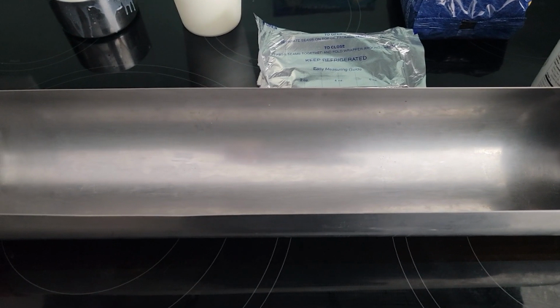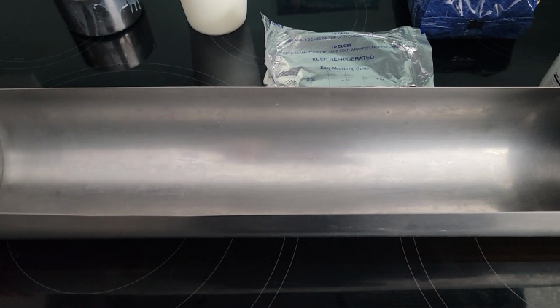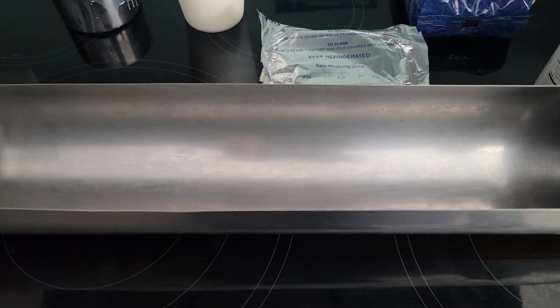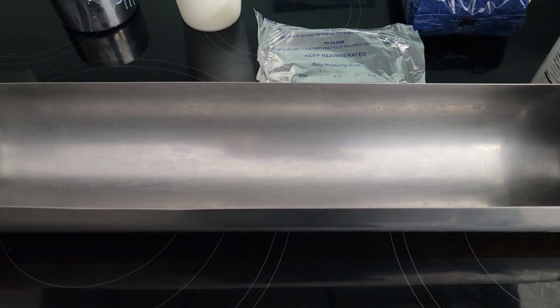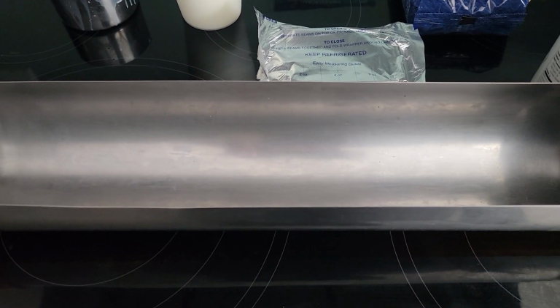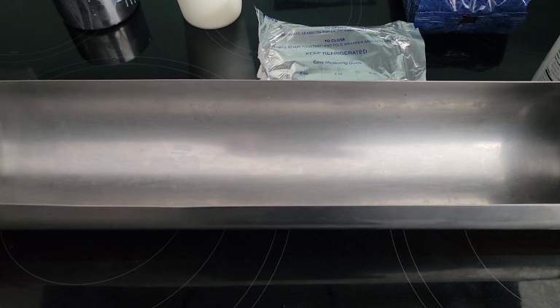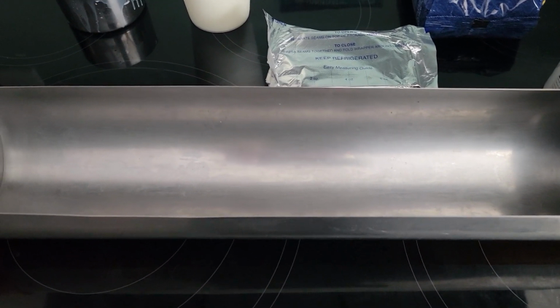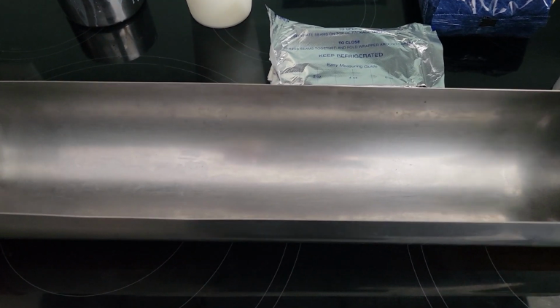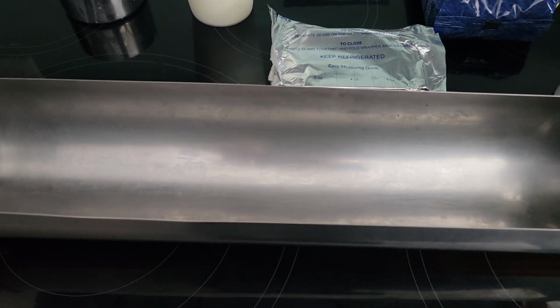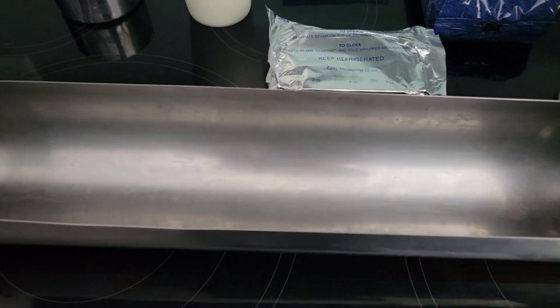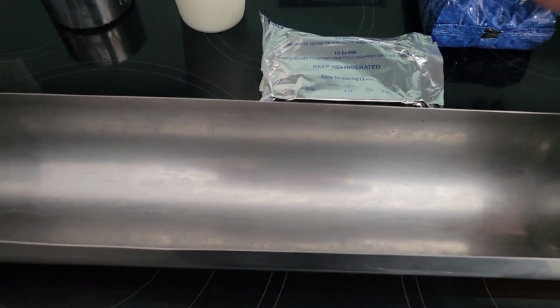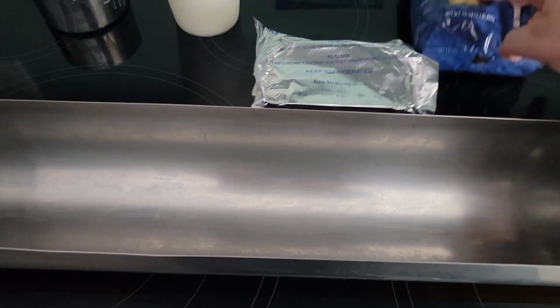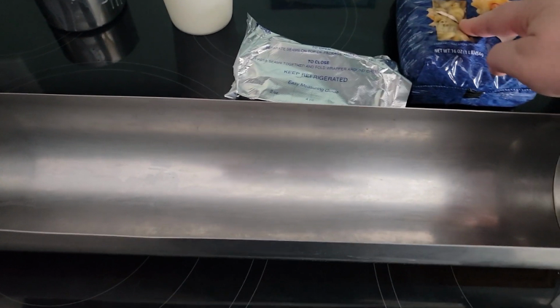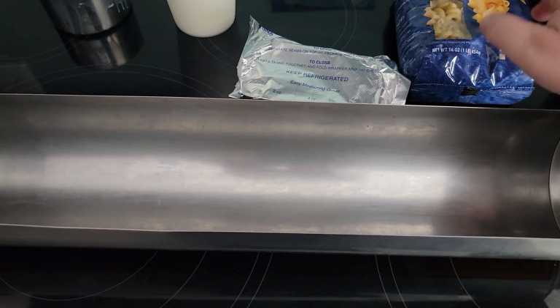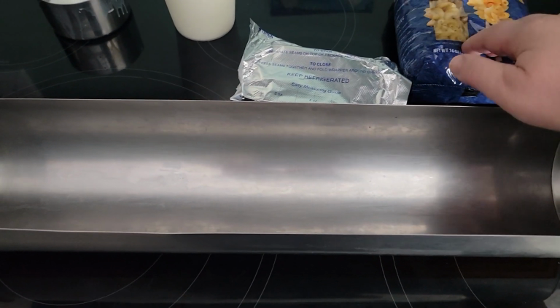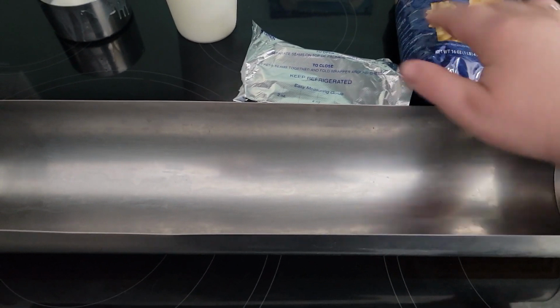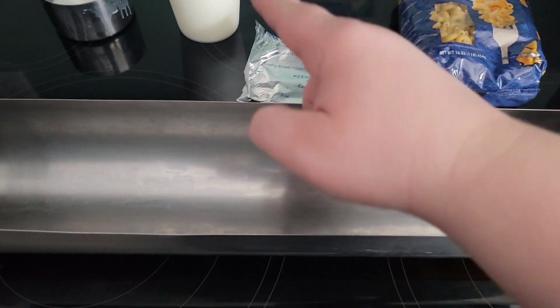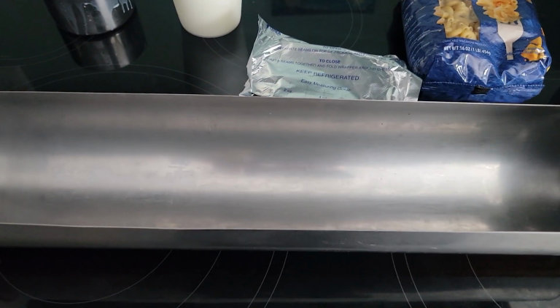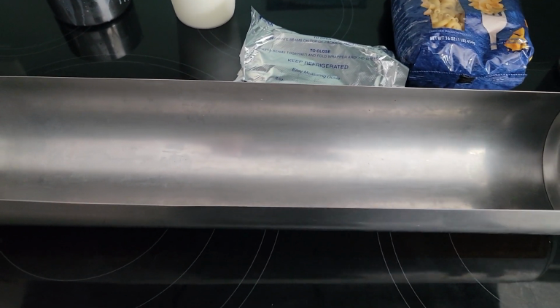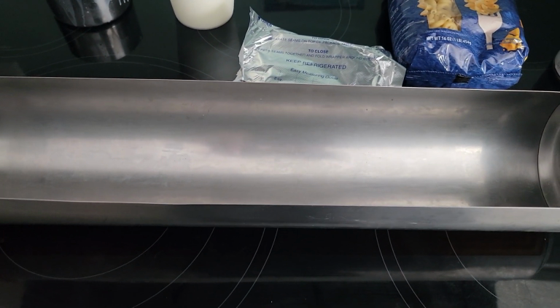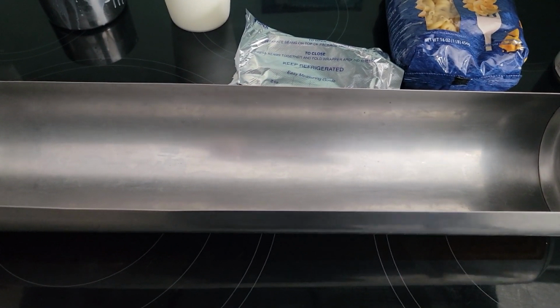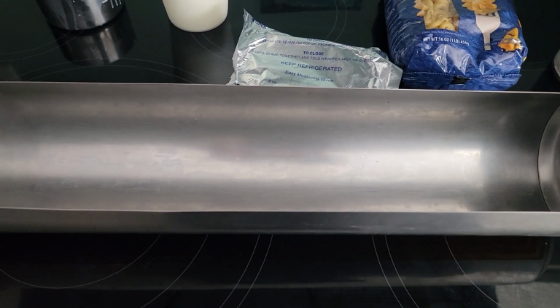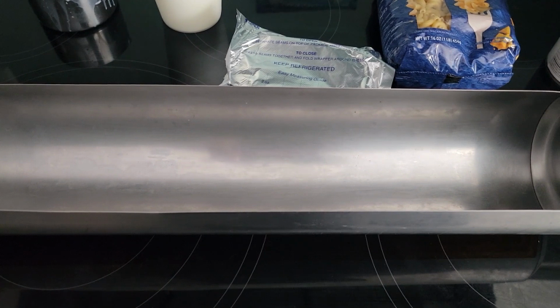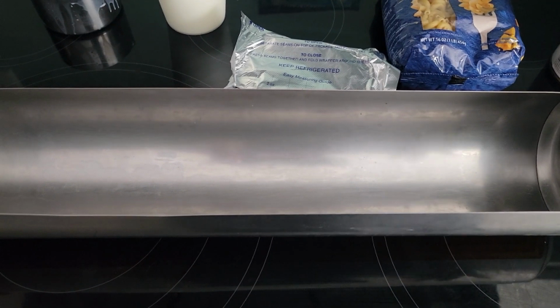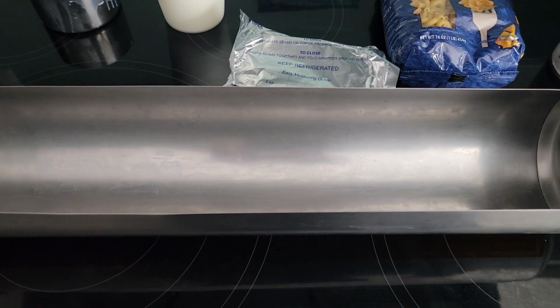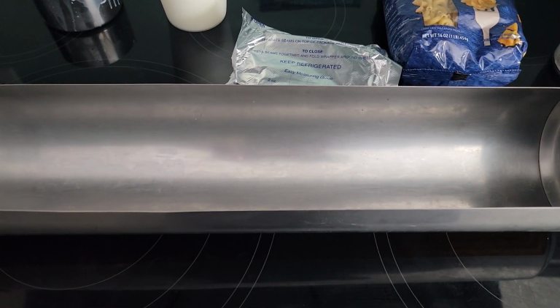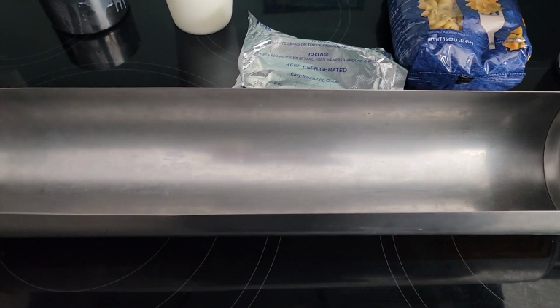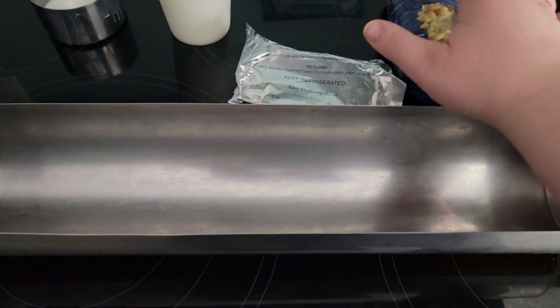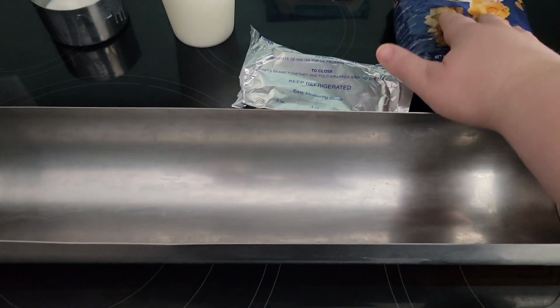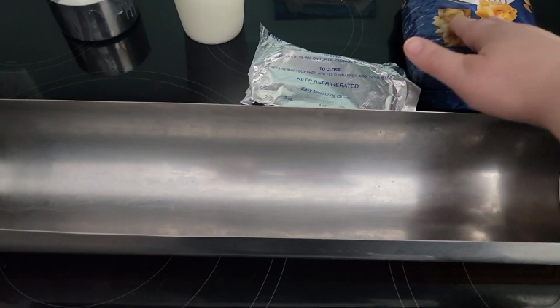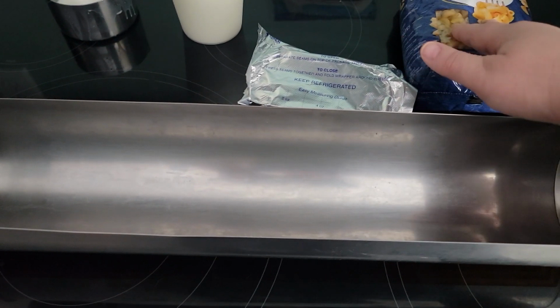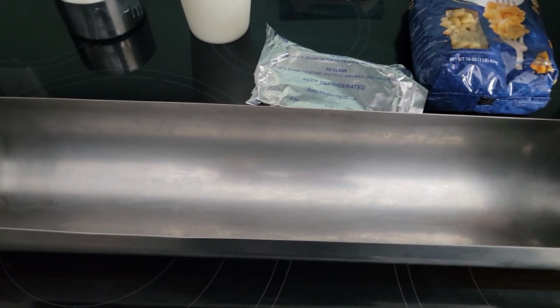We're gonna start off with a 12-ounce box of macaroni. I can't find 12-ounce boxes, so we have 16 ounces, but we're gonna make up for that with the milk to compensate. So you have pasta or elbows.